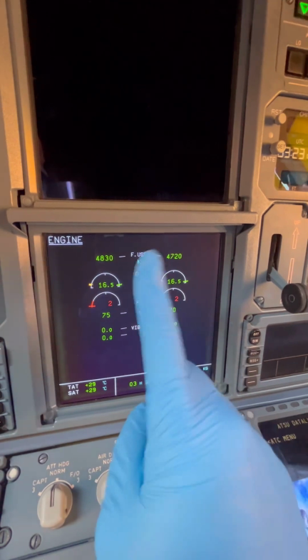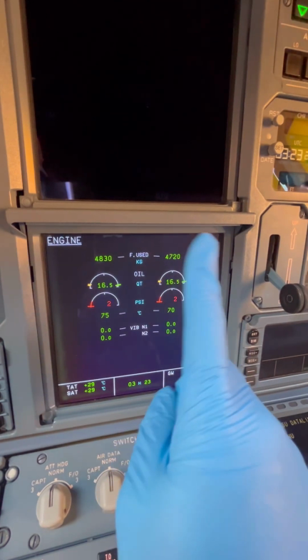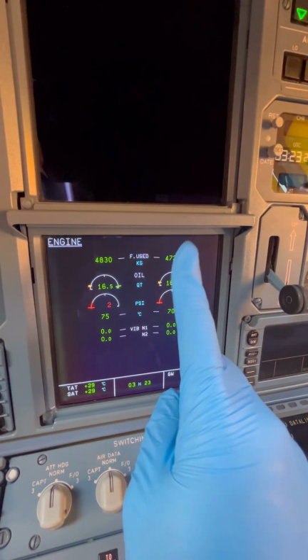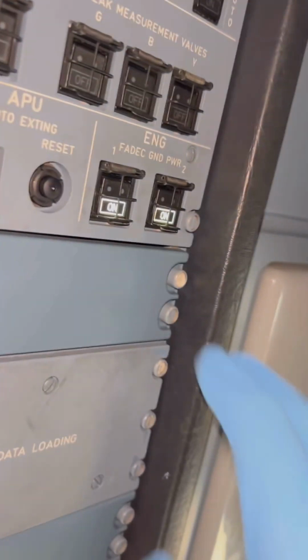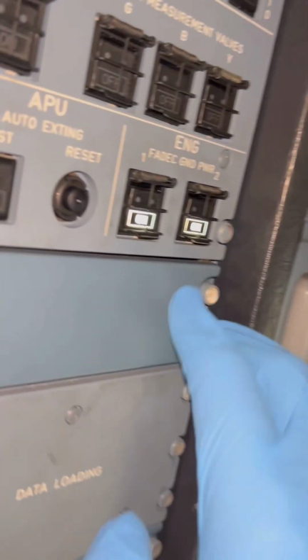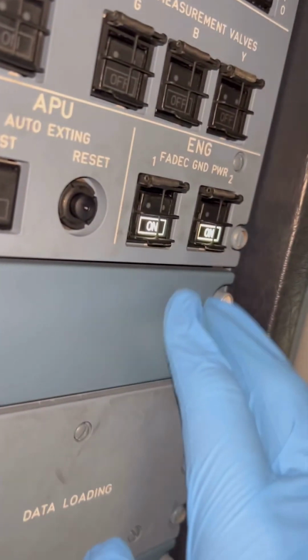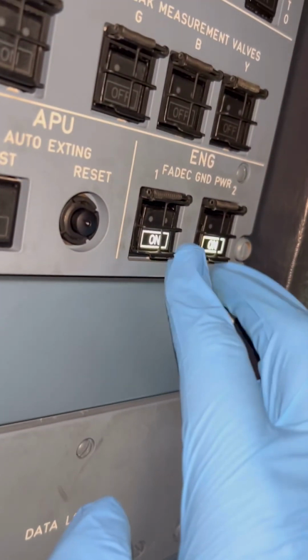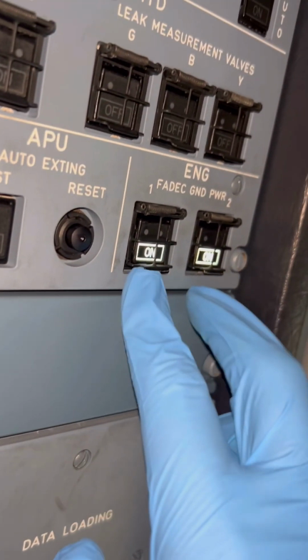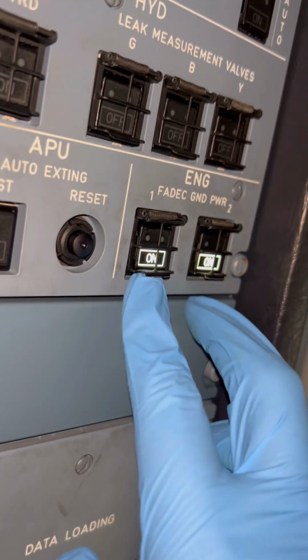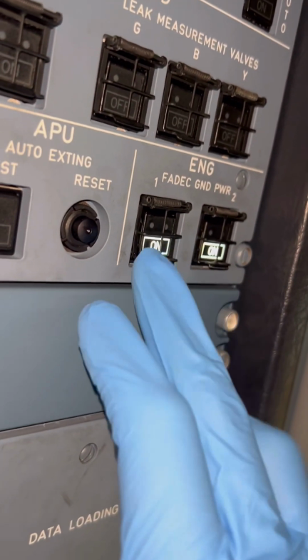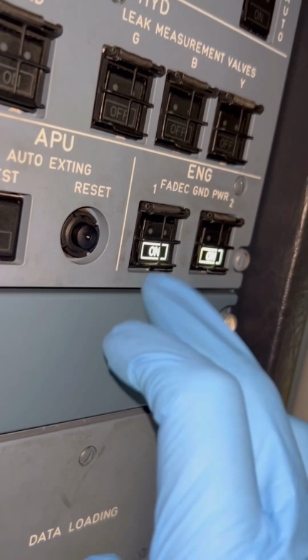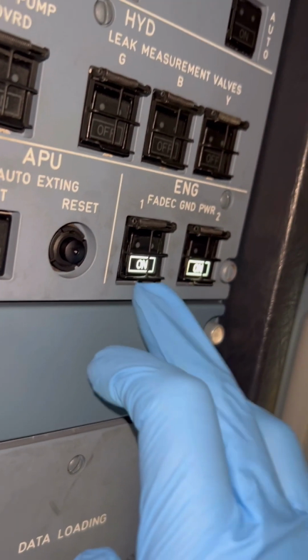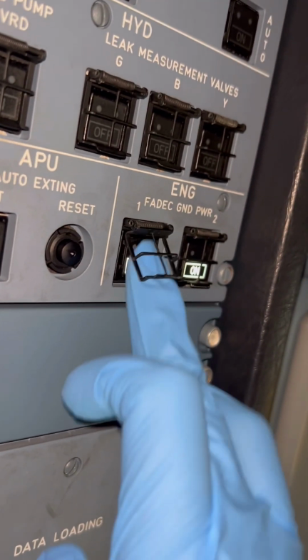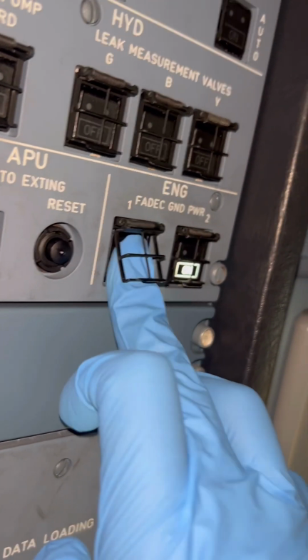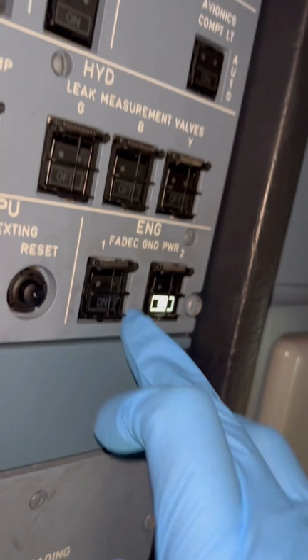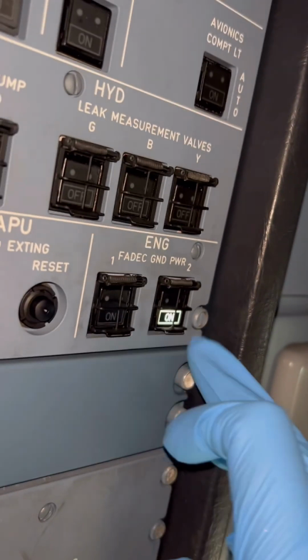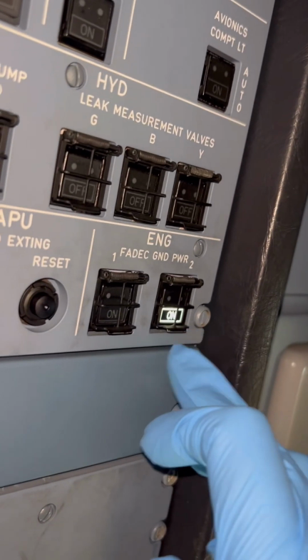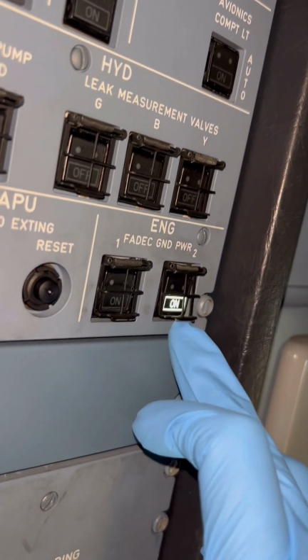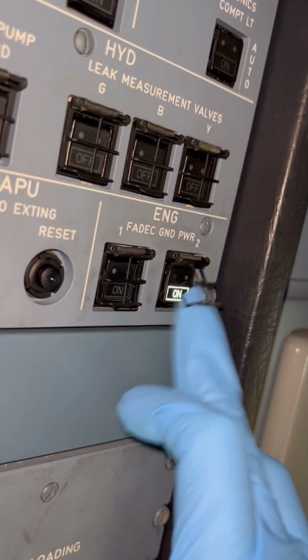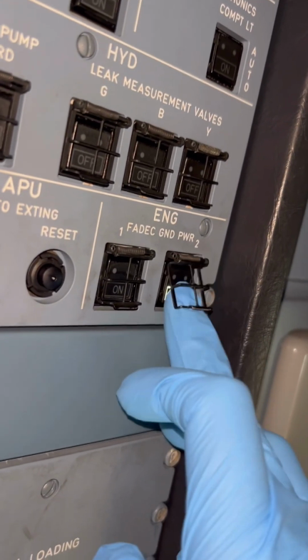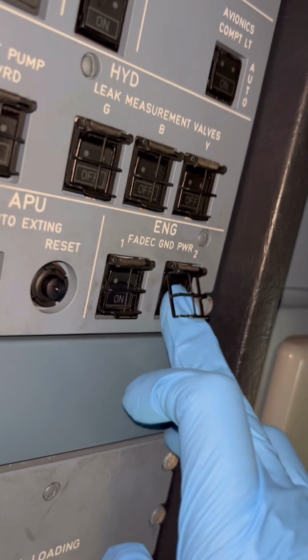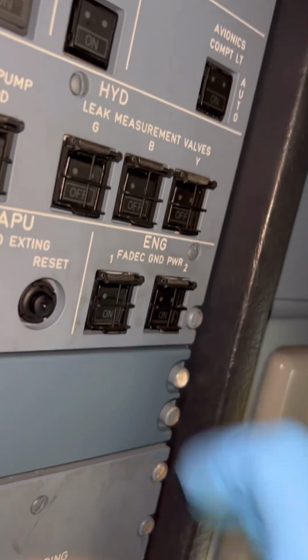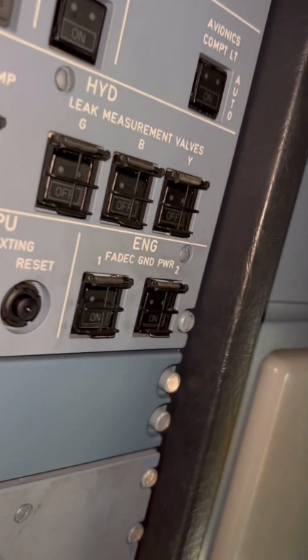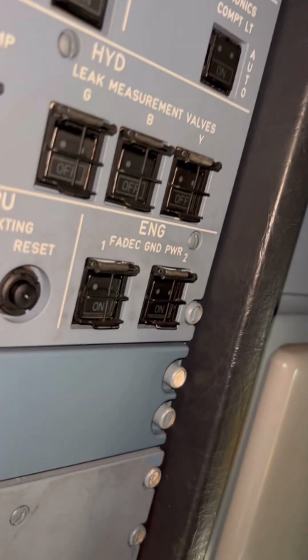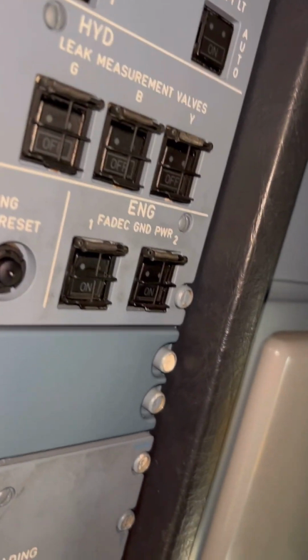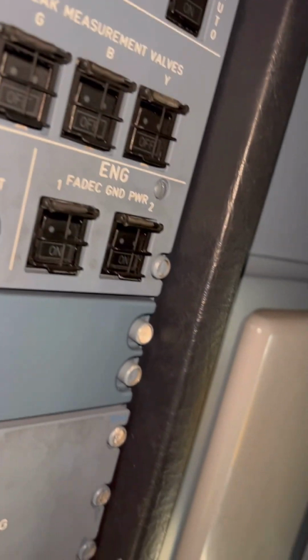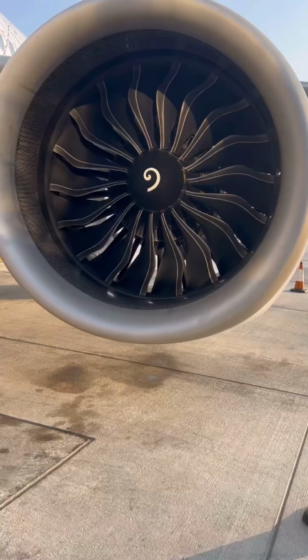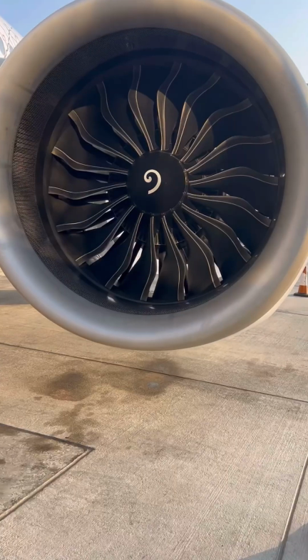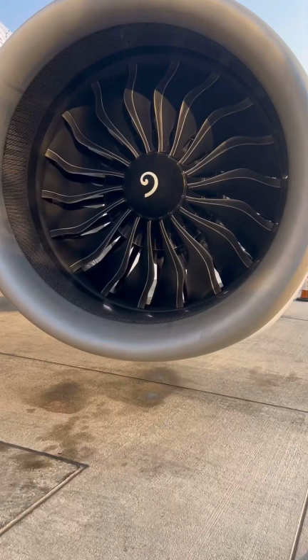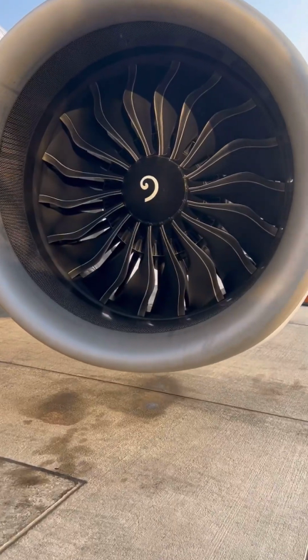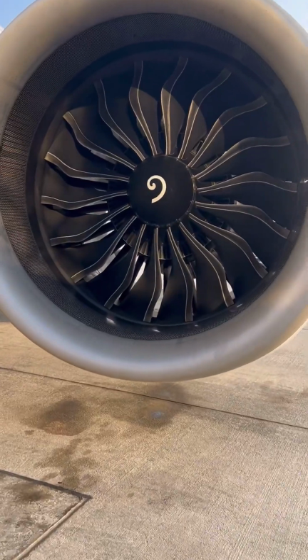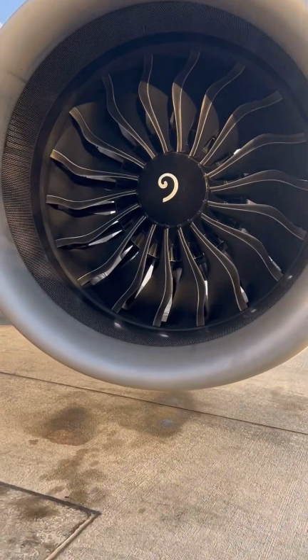Our engine oil quantities are 16.5 on both engines. Our maximum capacity is 18 quarts, so we have room to top up one quart on both engines. We'll turn off our FADEC and go down to start the servicing.